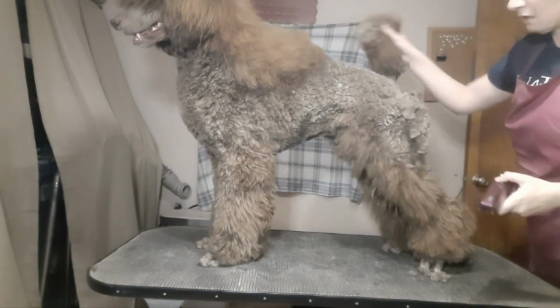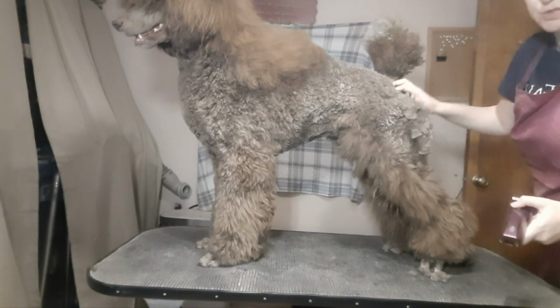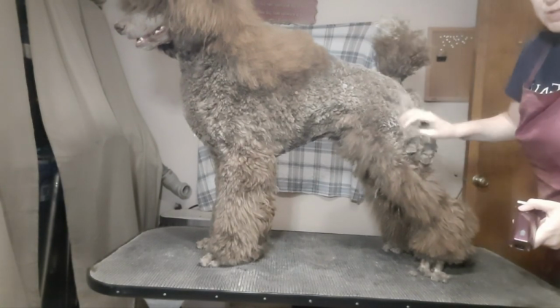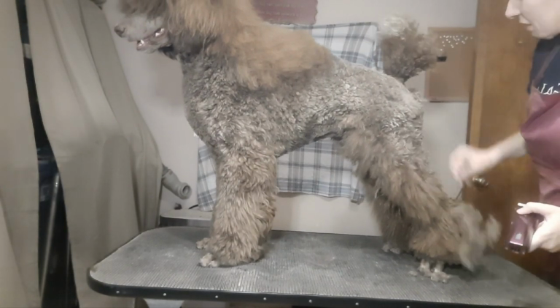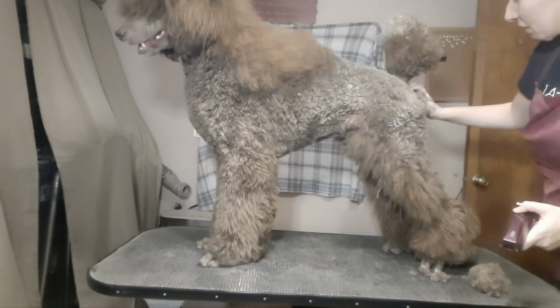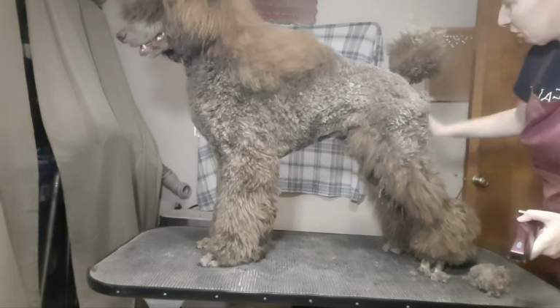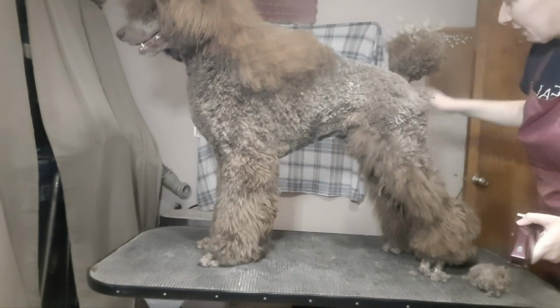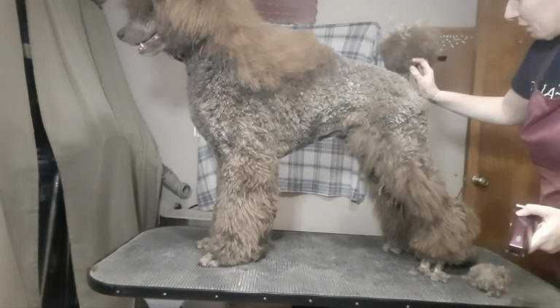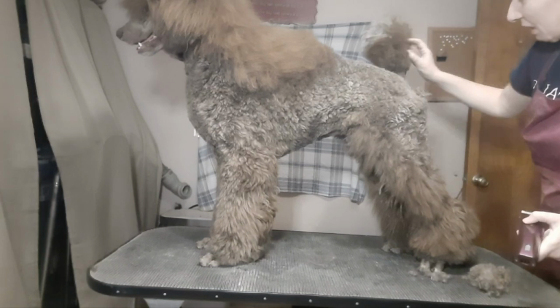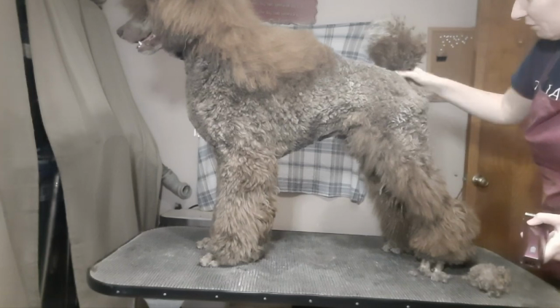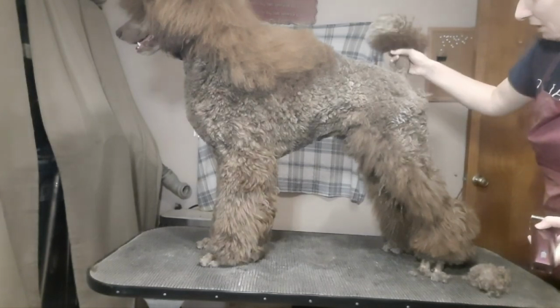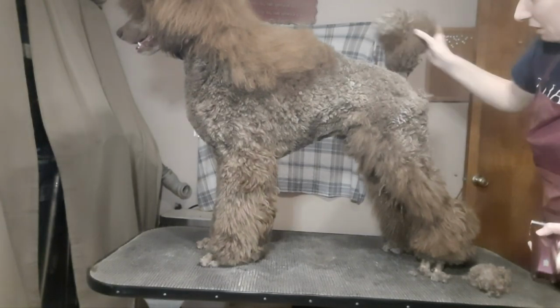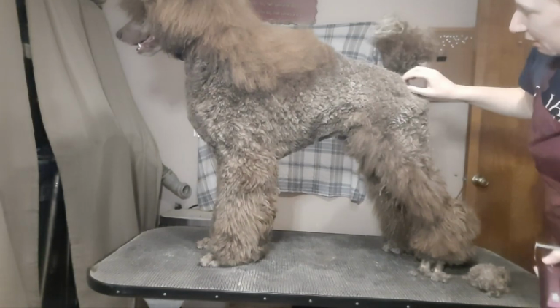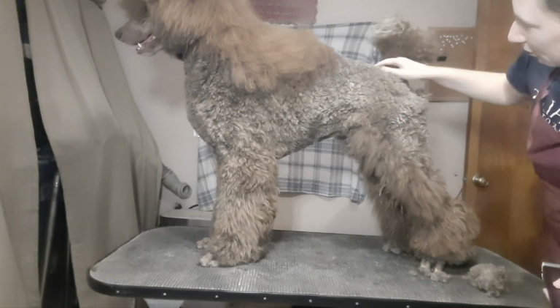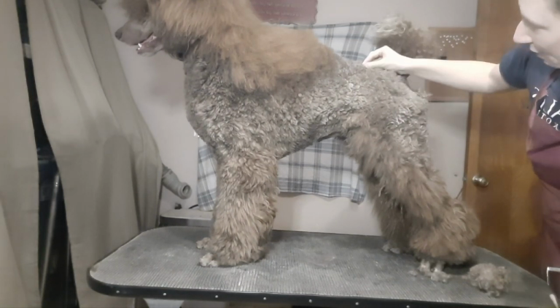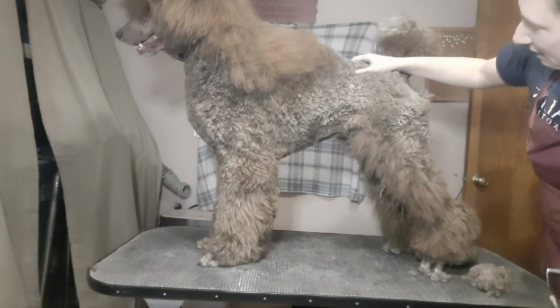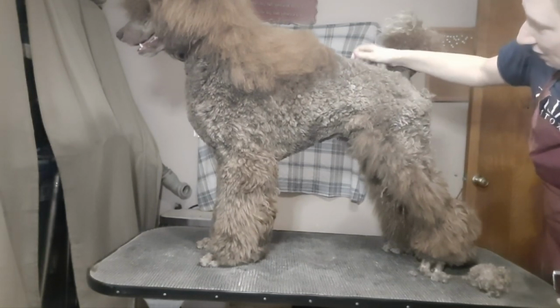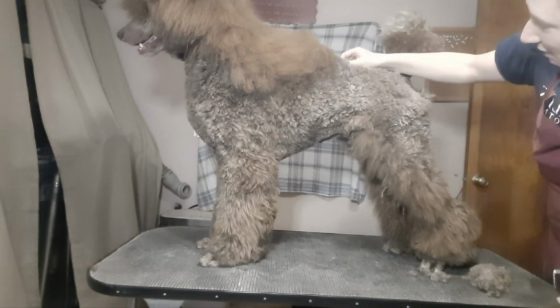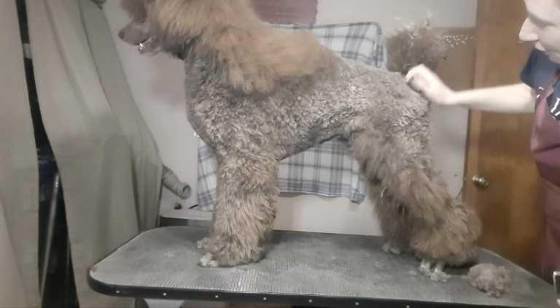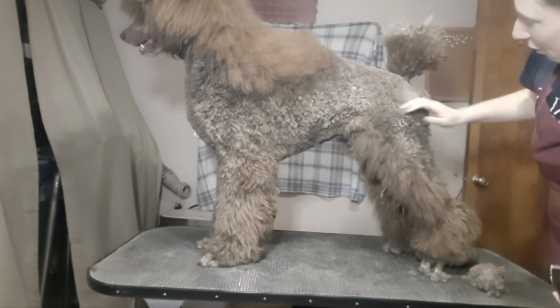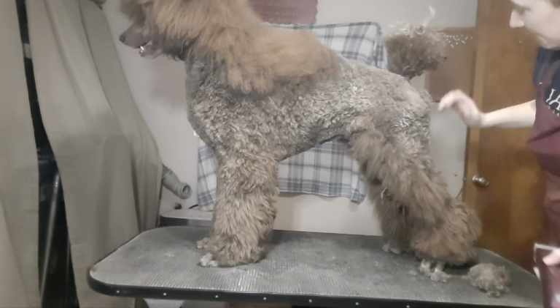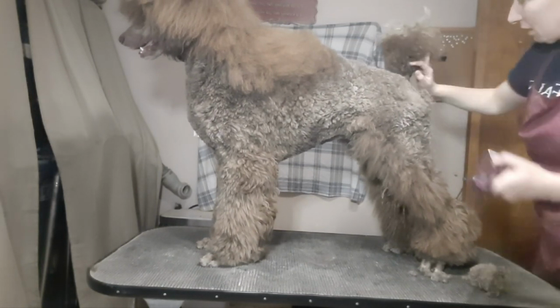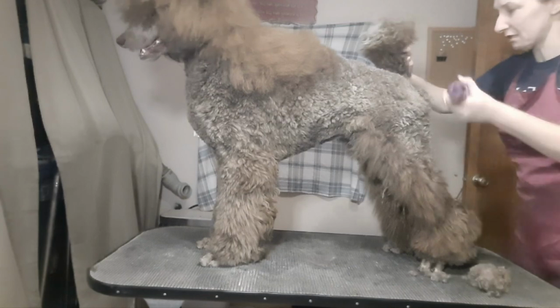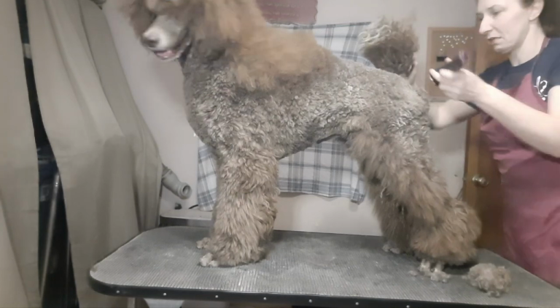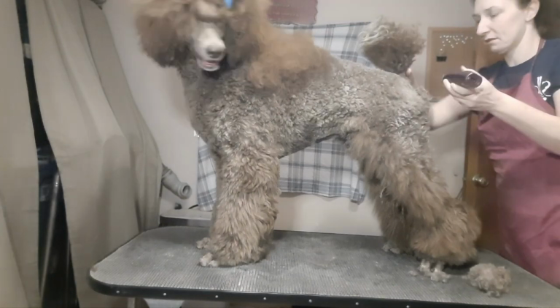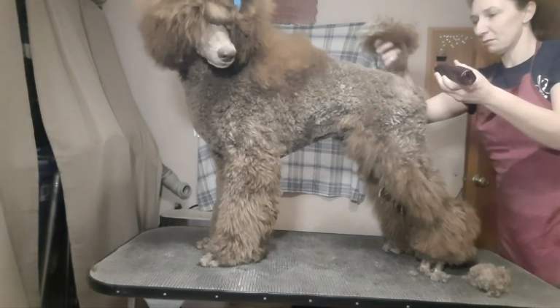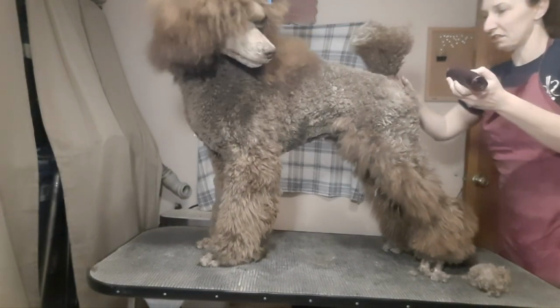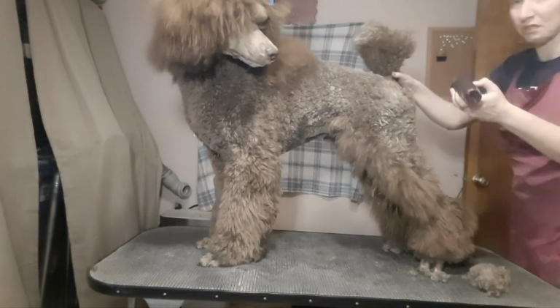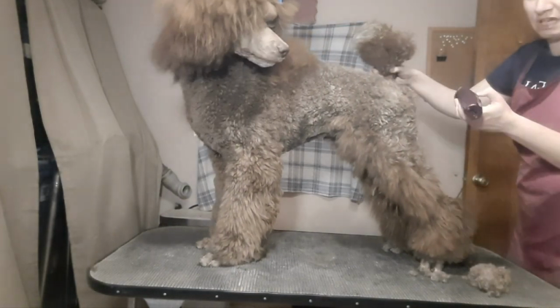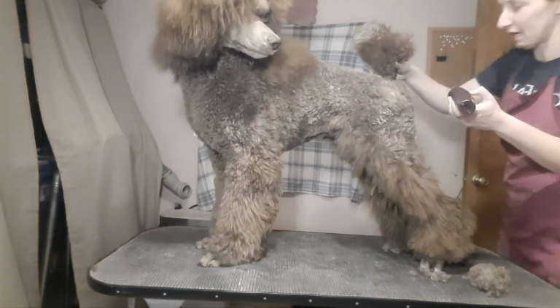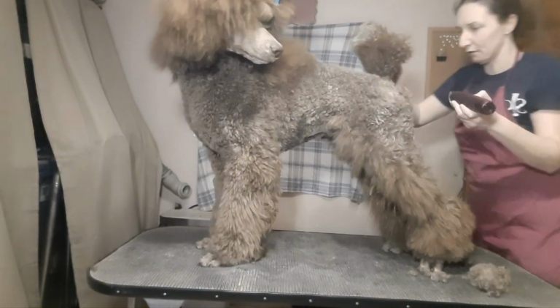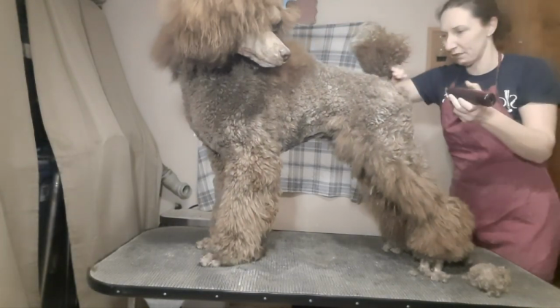It's important to note: his rosettes are not going to look right going directly from puppy coat into Continental, because this has just been scissored for a show. So that's all going to be fairly short, and it's going to have an odd angle to it.